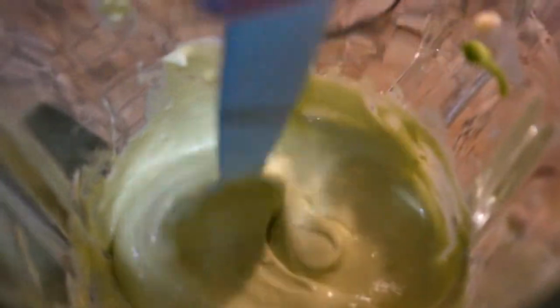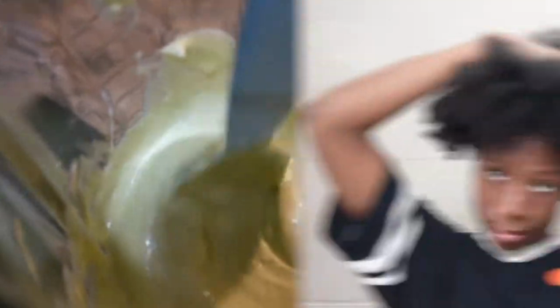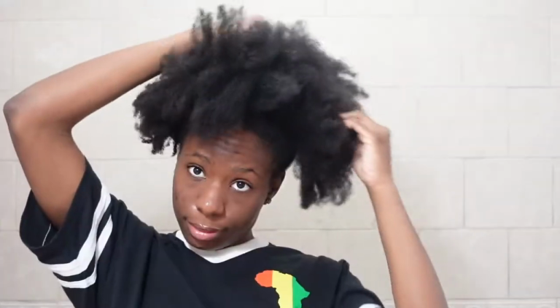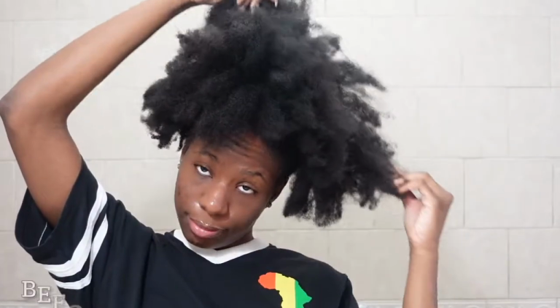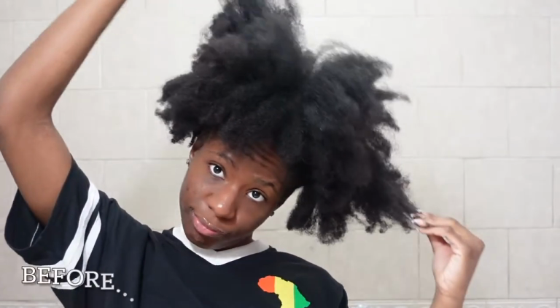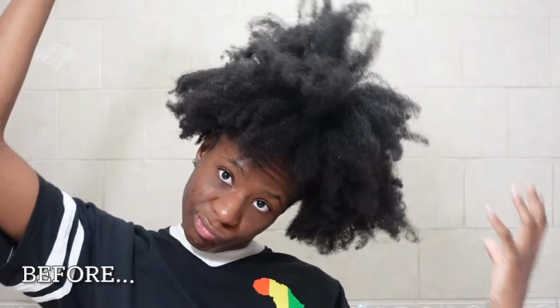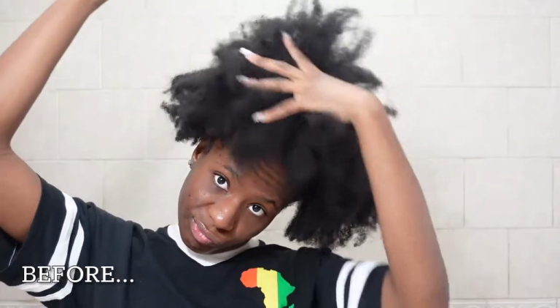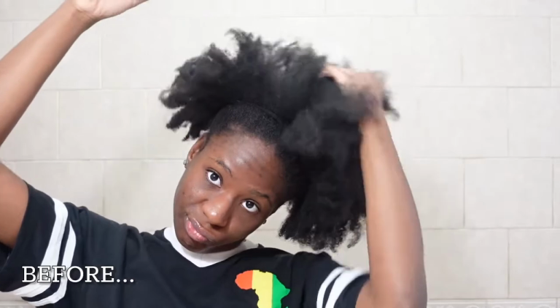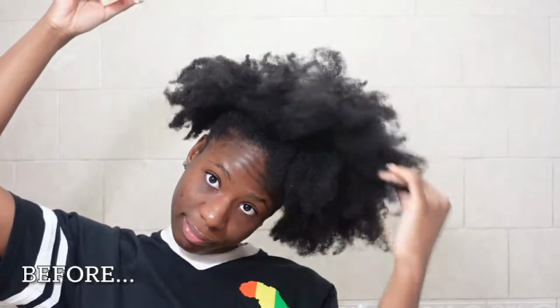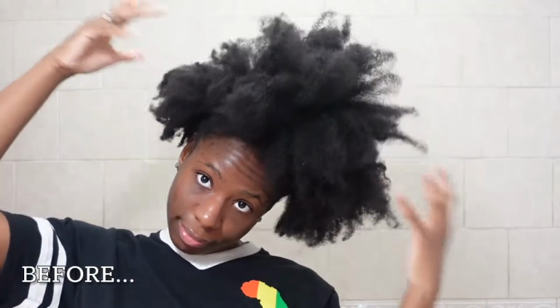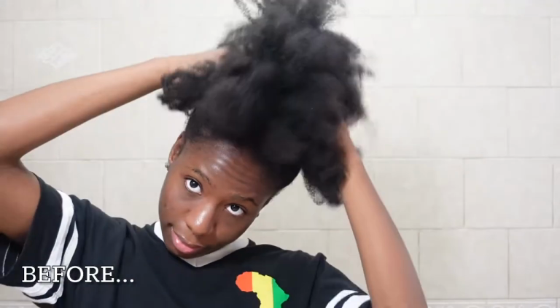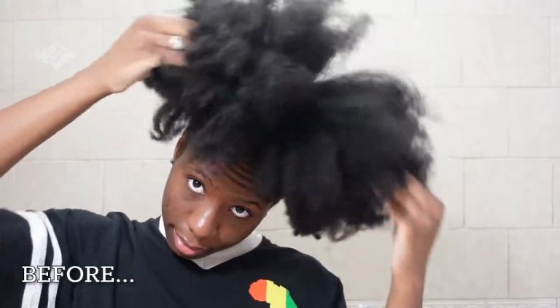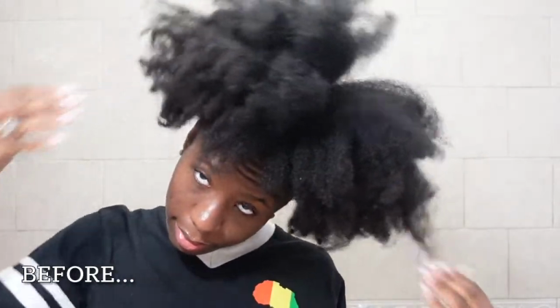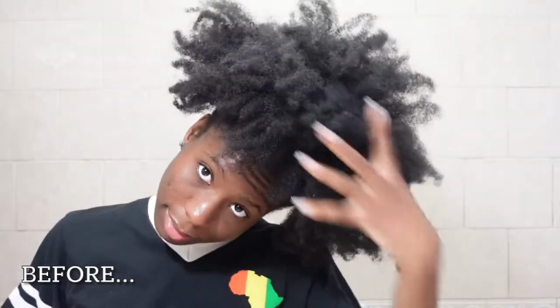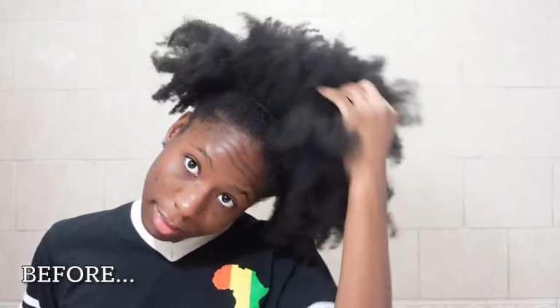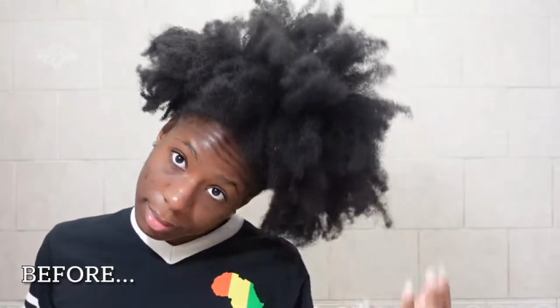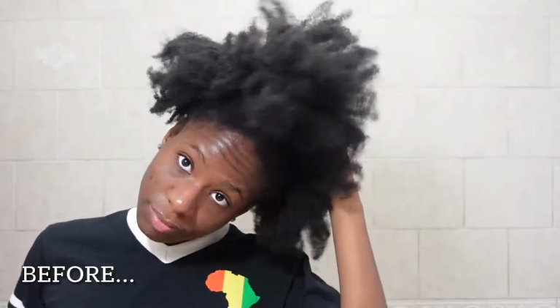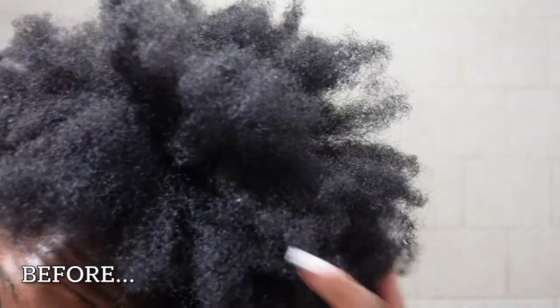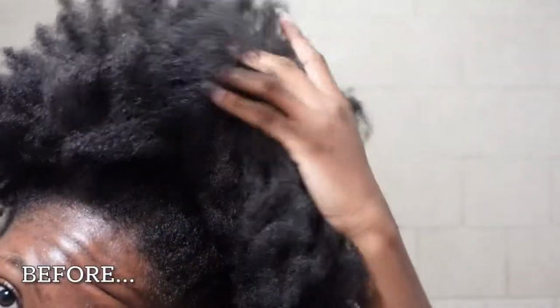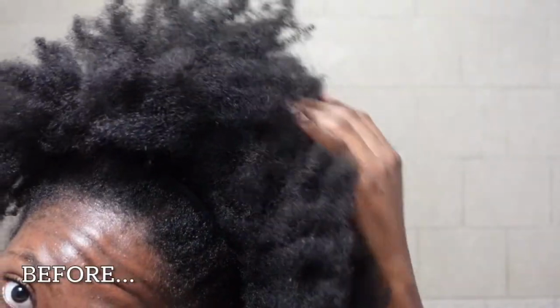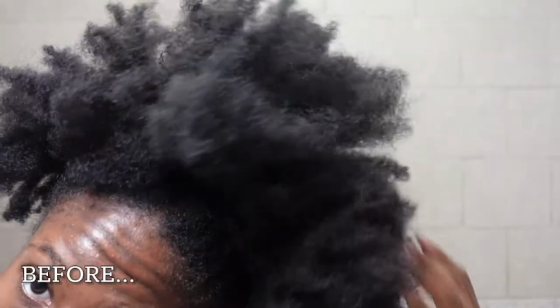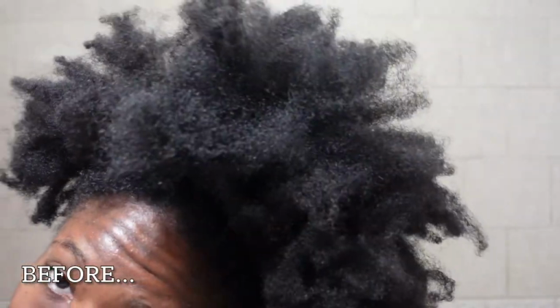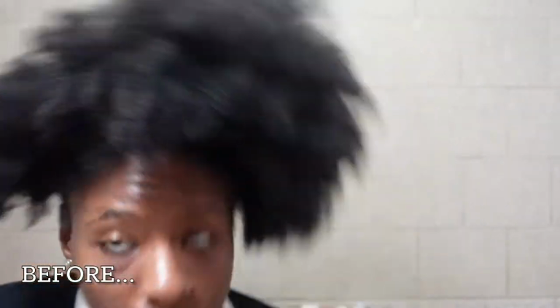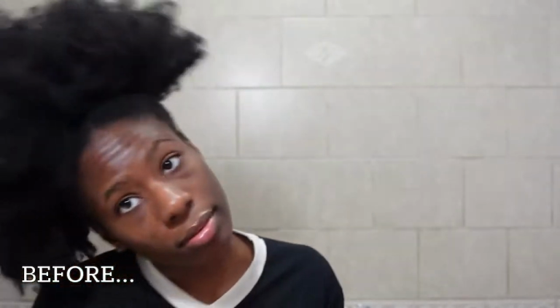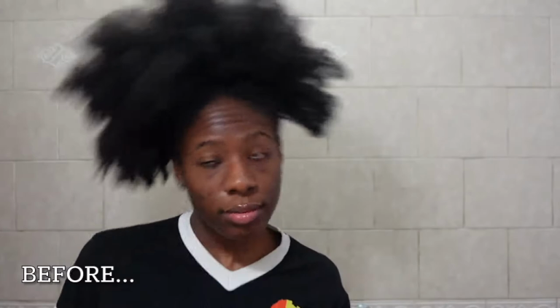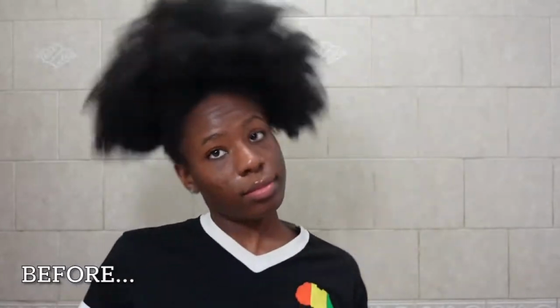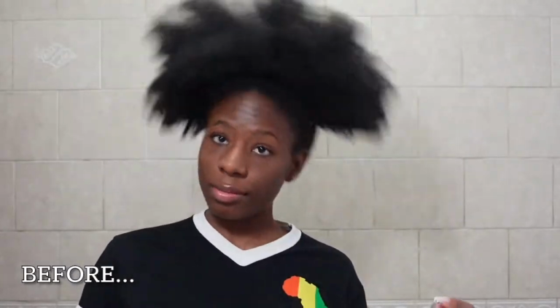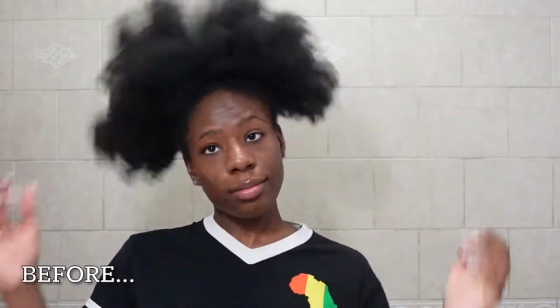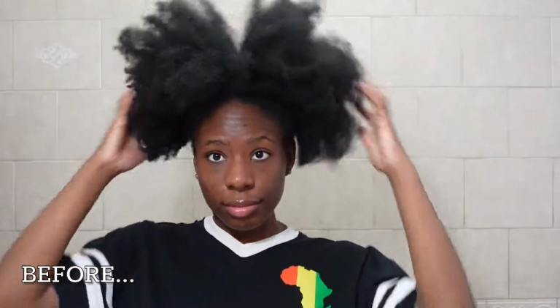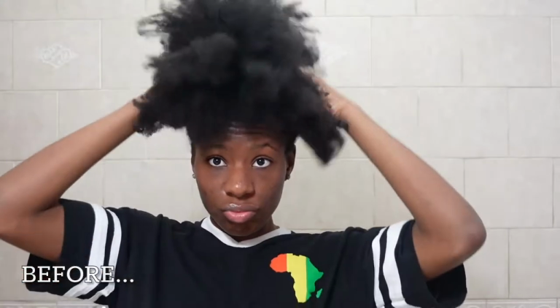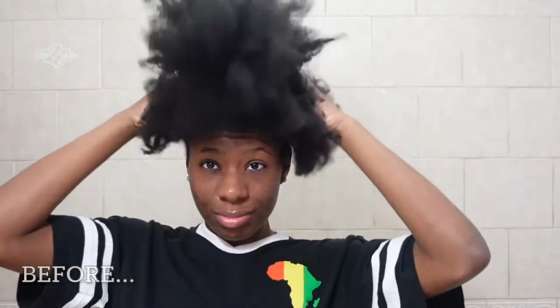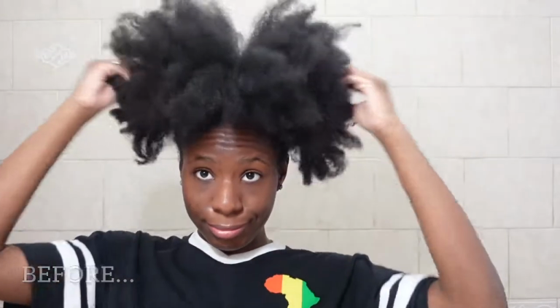So yeah, this is exactly what my hair looks like before. Not too matted, but it did need a protein treatment because it's been a wild child. But let's hop into this video.